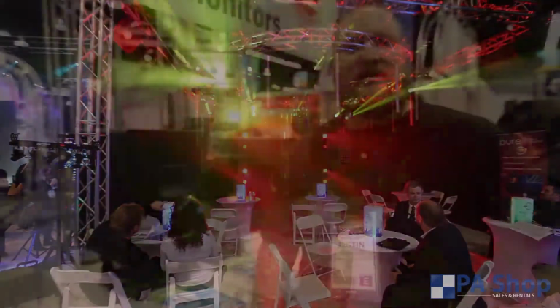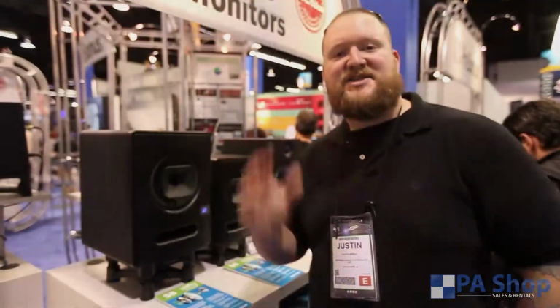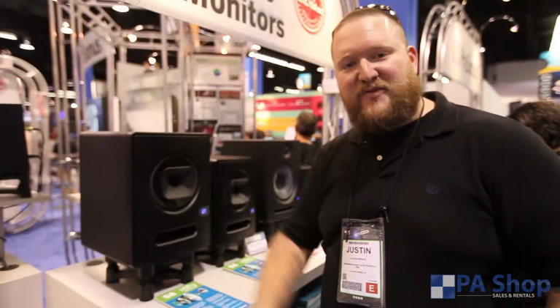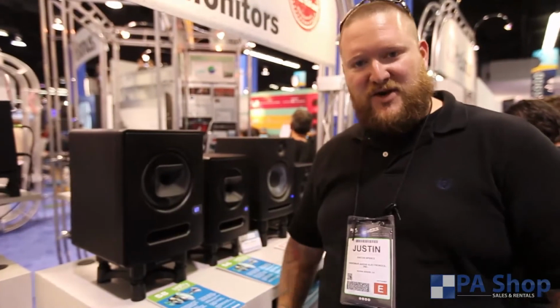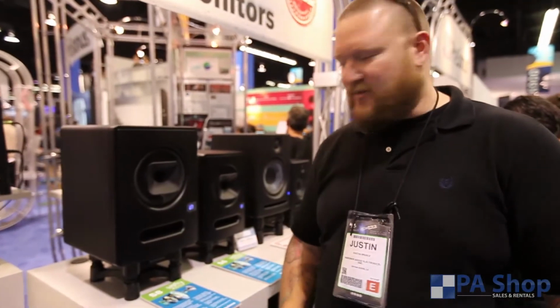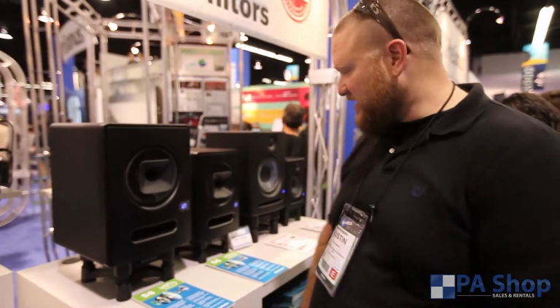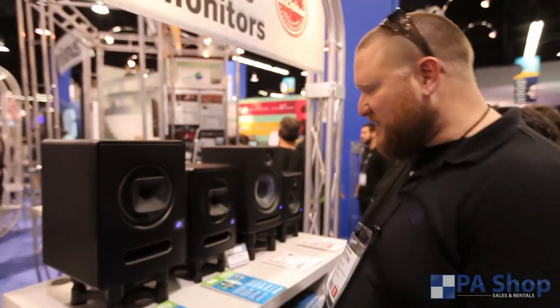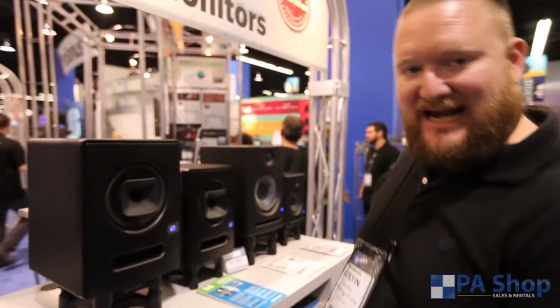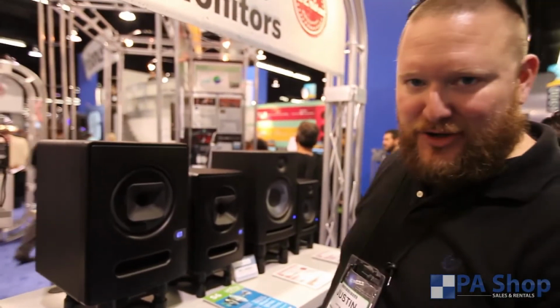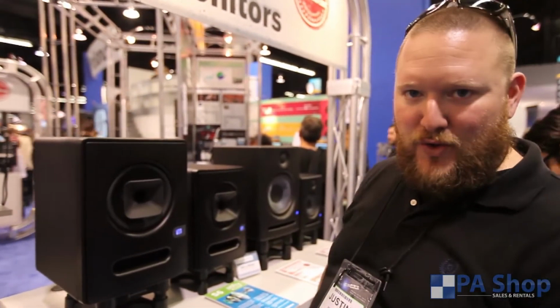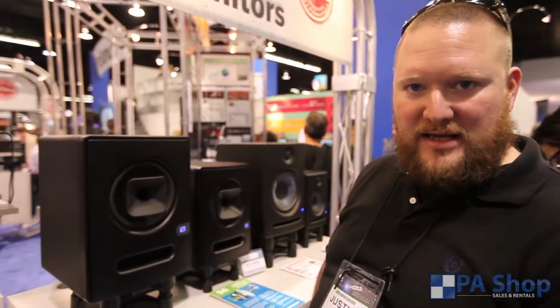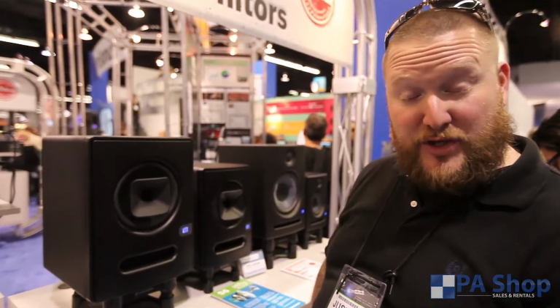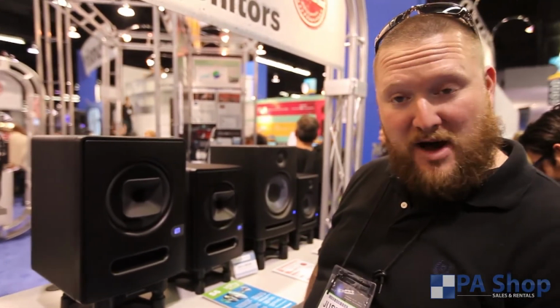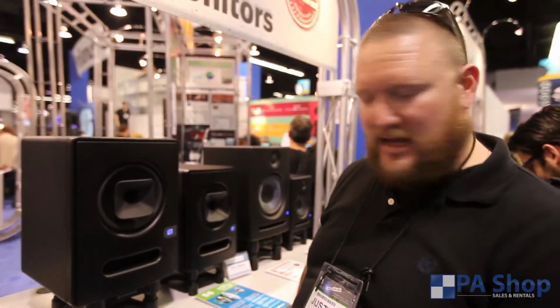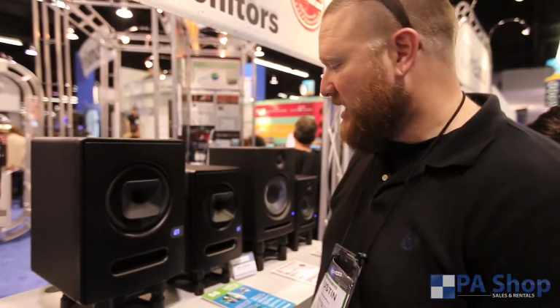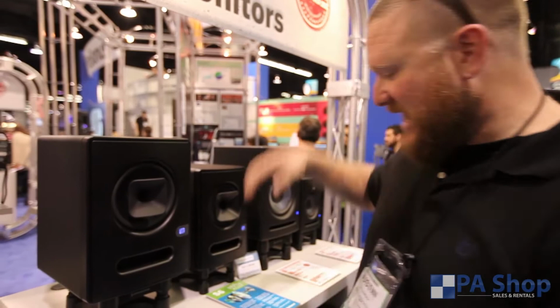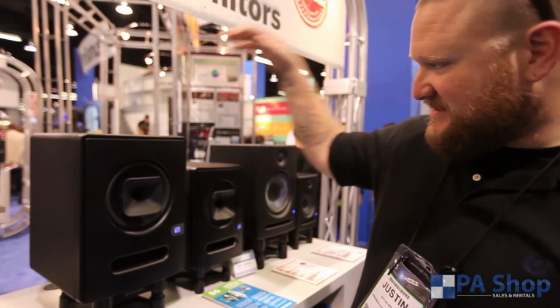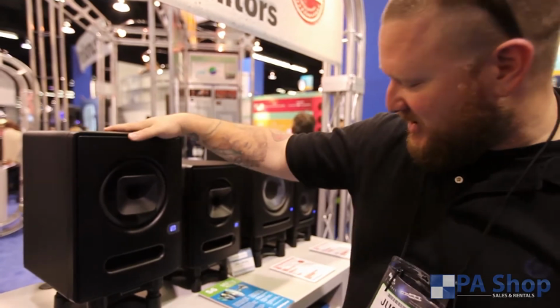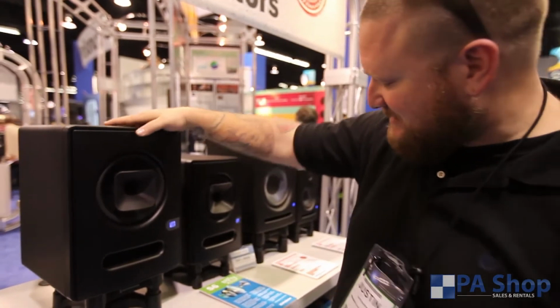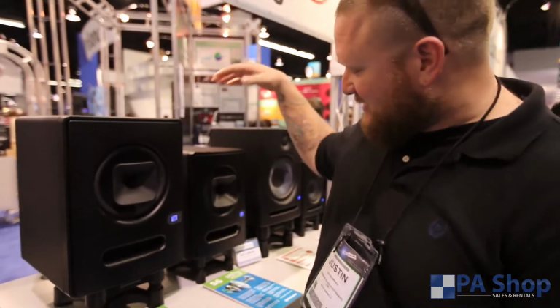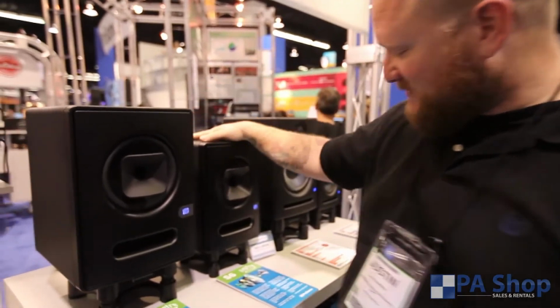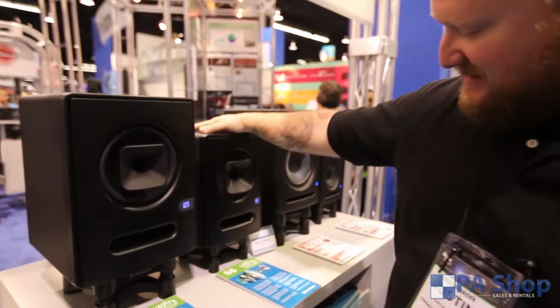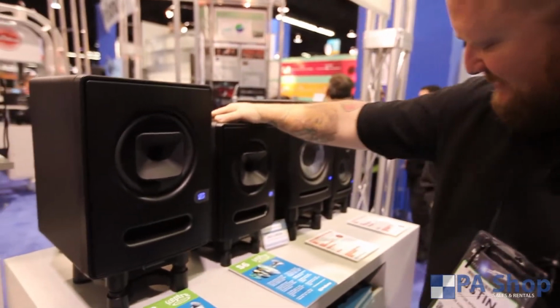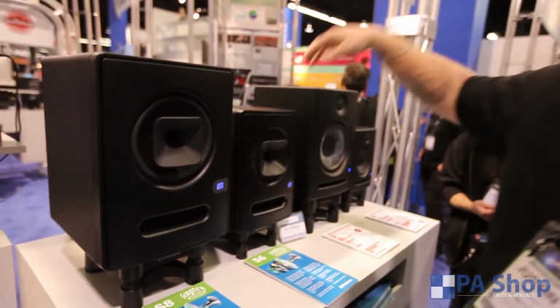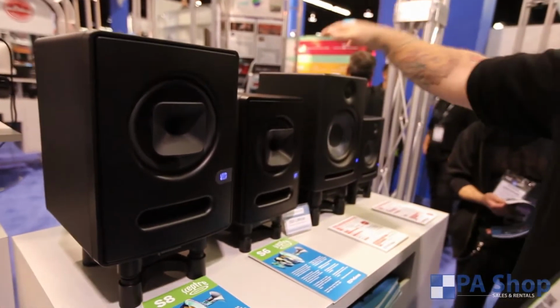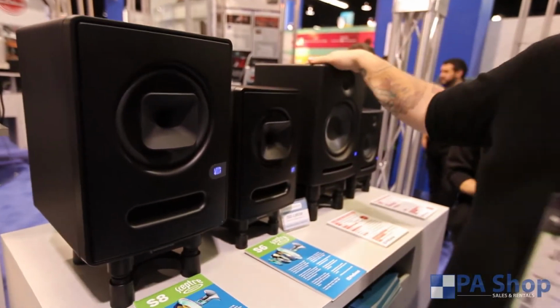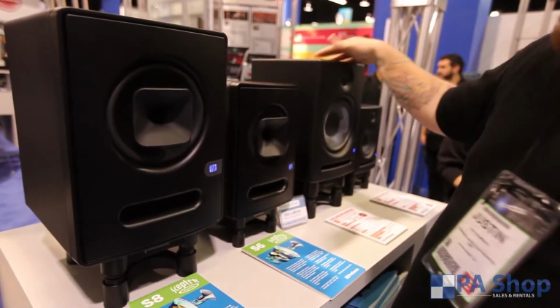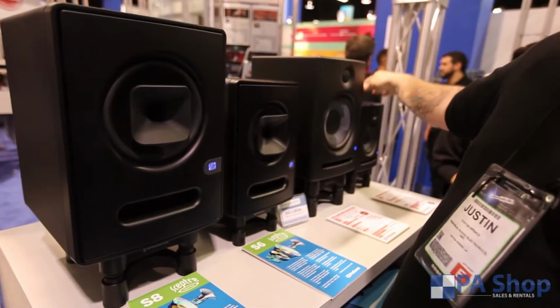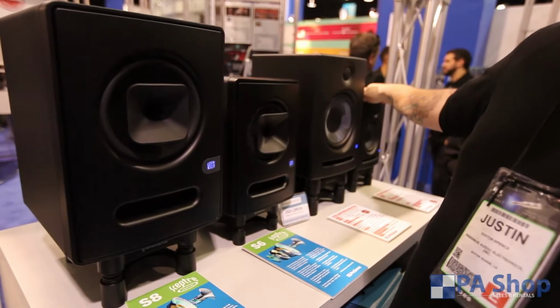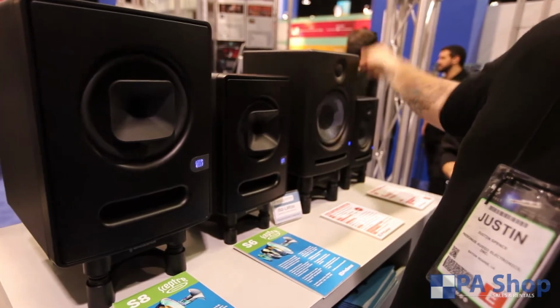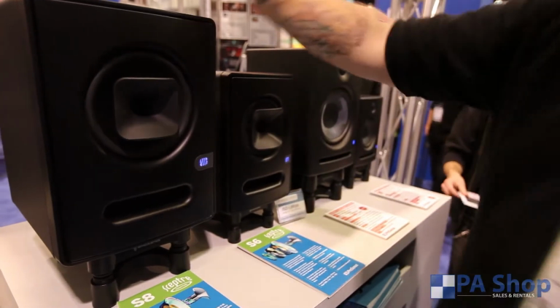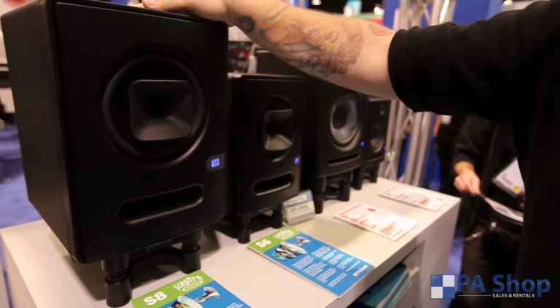Hi, it's Justin from PreSonus and we're over here at the booth checking out our new studio monitor line. We have our Sceptre 8's, Sceptre 6's, the Eris 8 and the Eris 5.